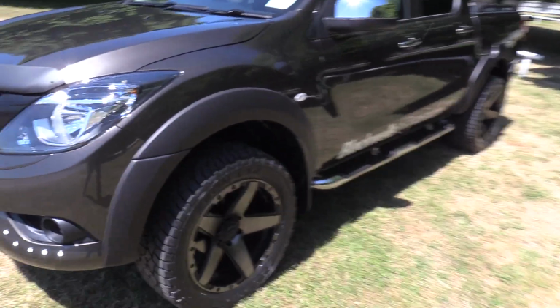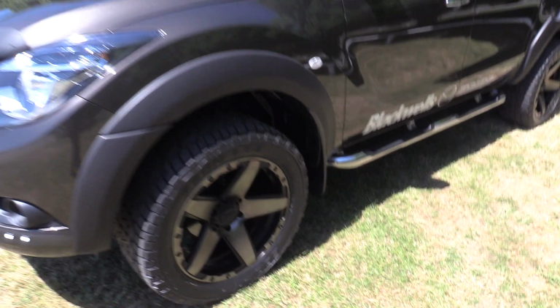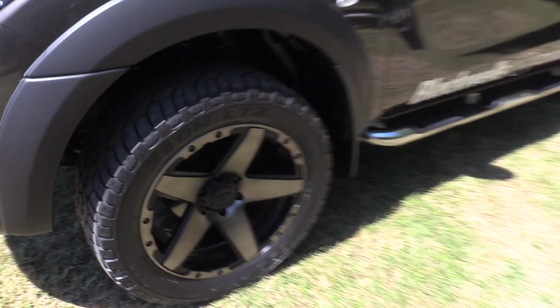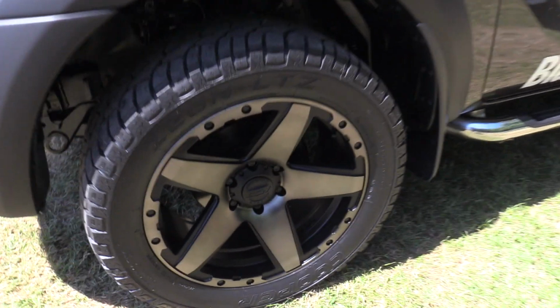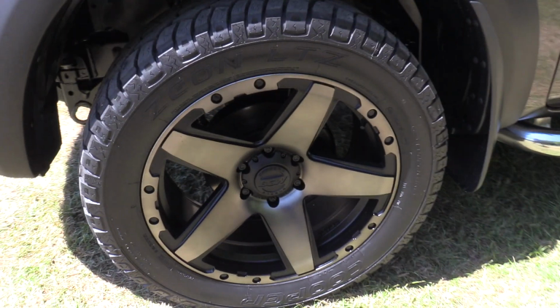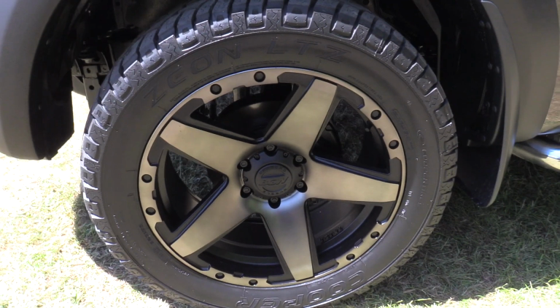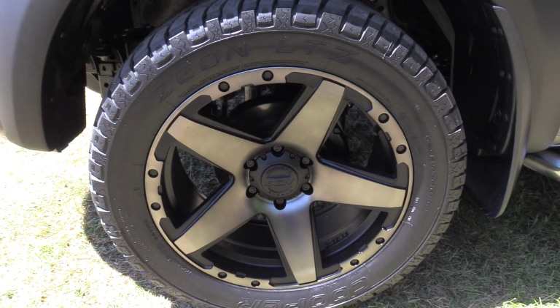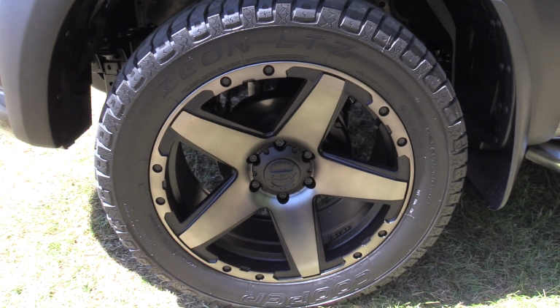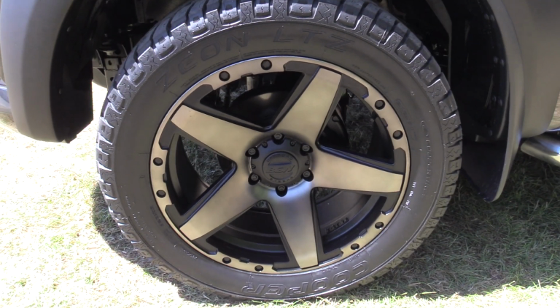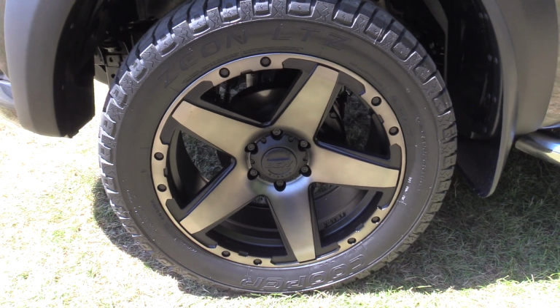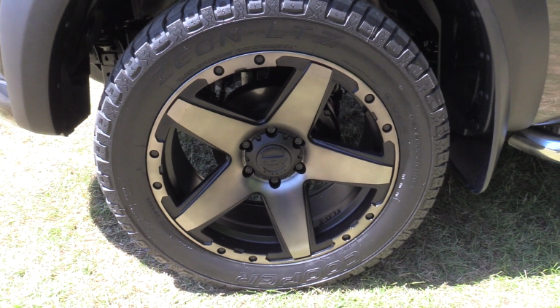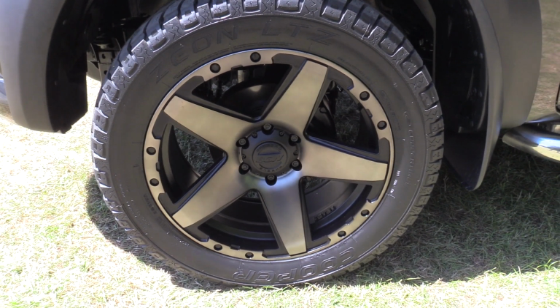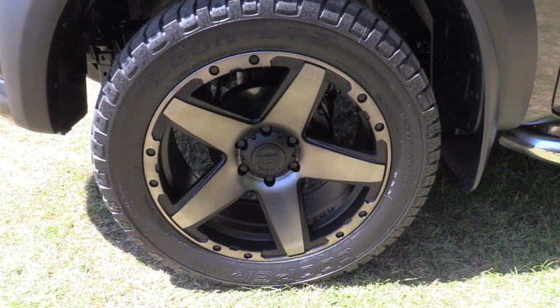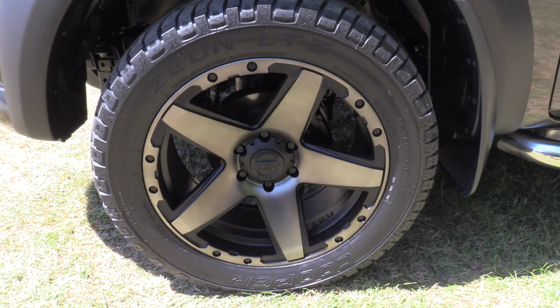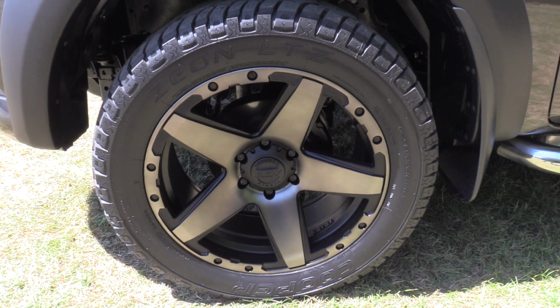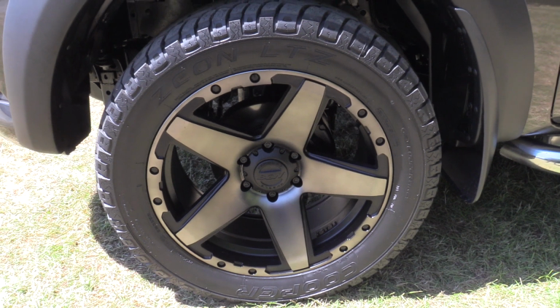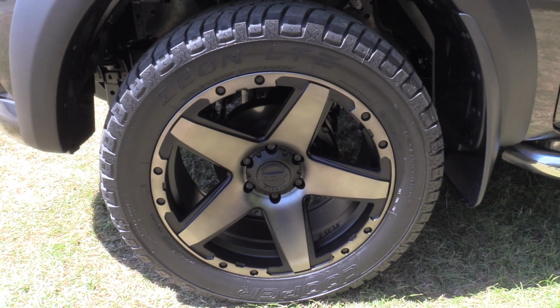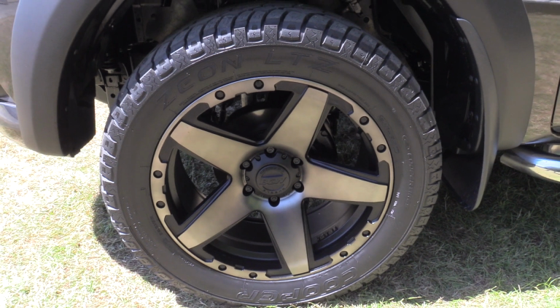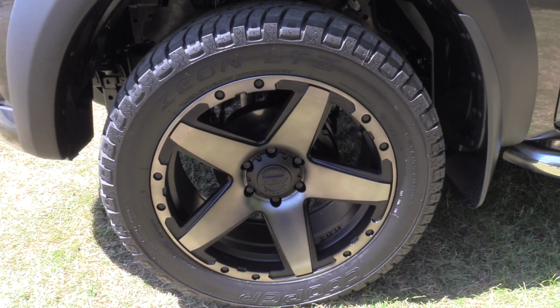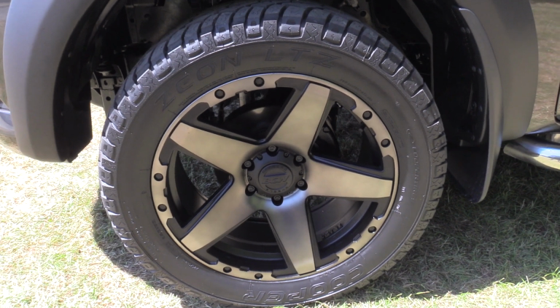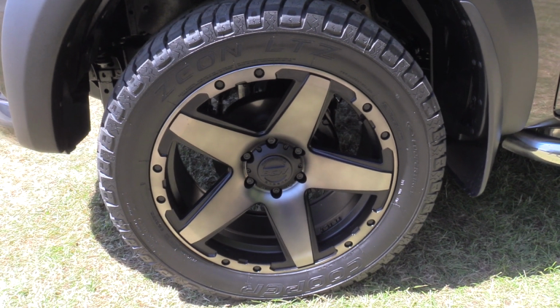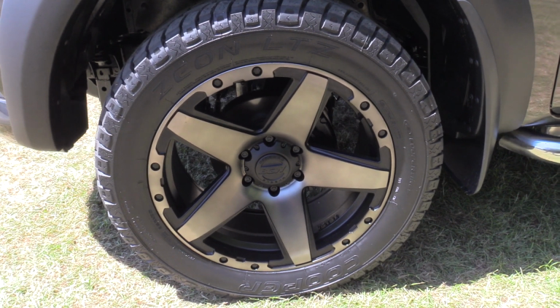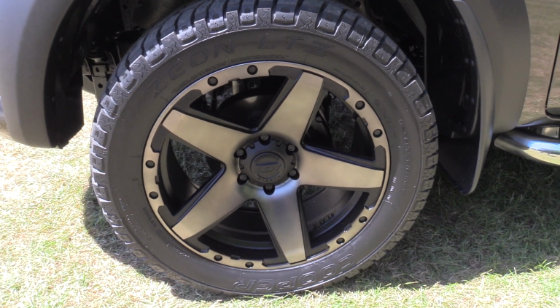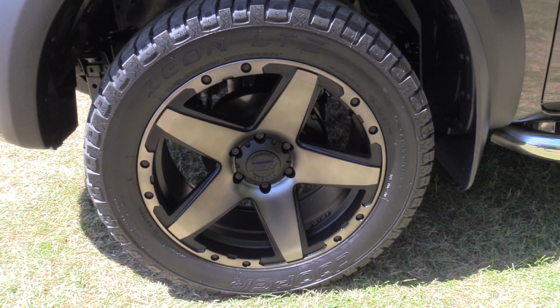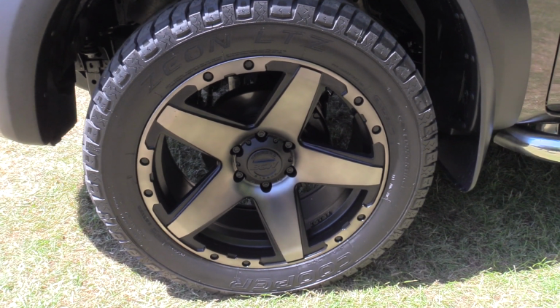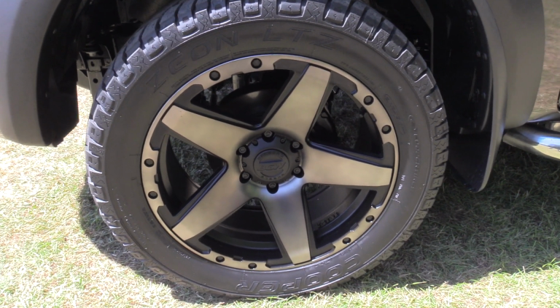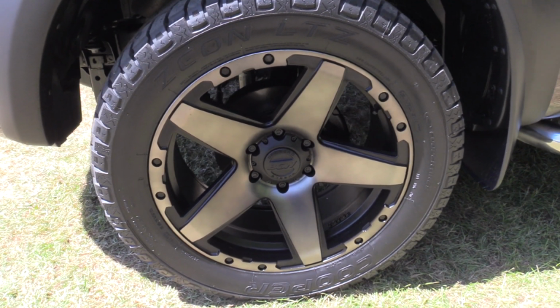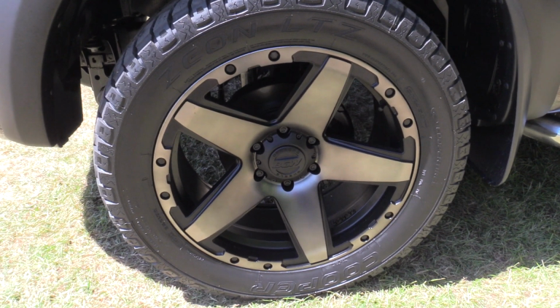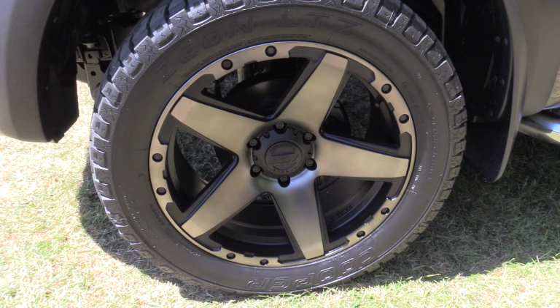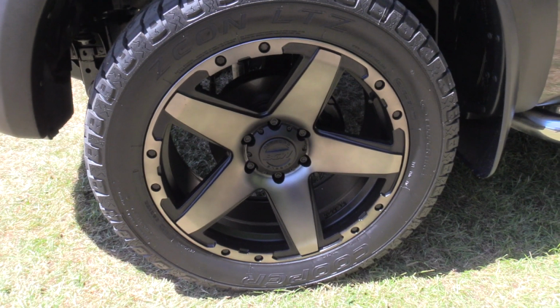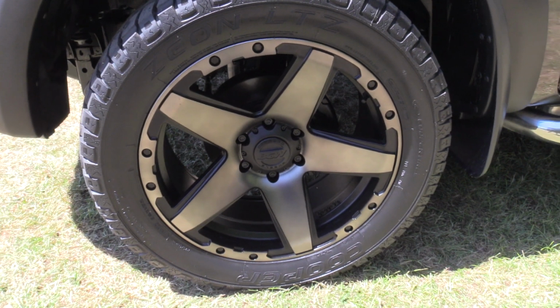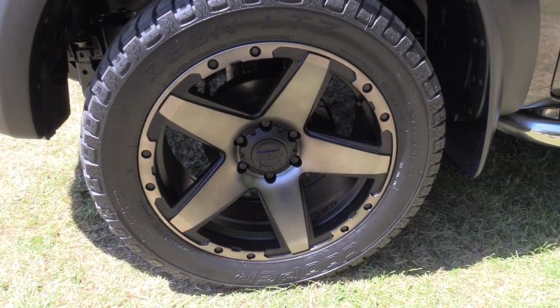BGW 20-inch alloys with a tint gloss finish with the matte black inner. Cooper tyres — they're Xenon LTZs — in the size 285/50/20.